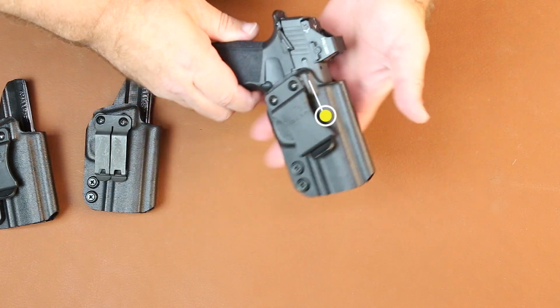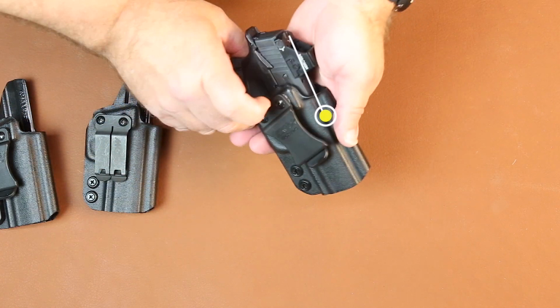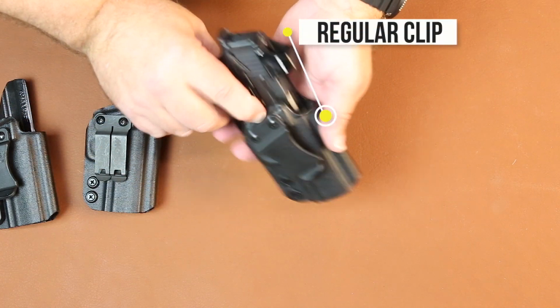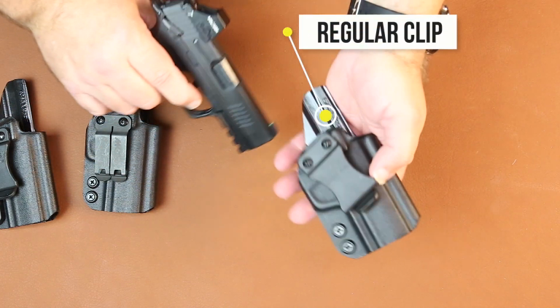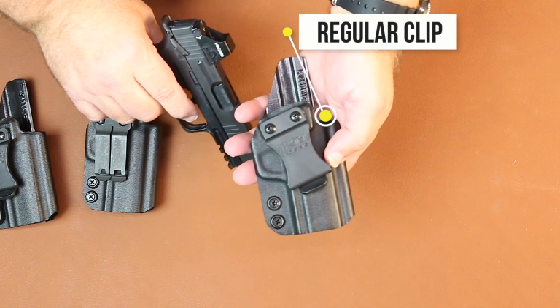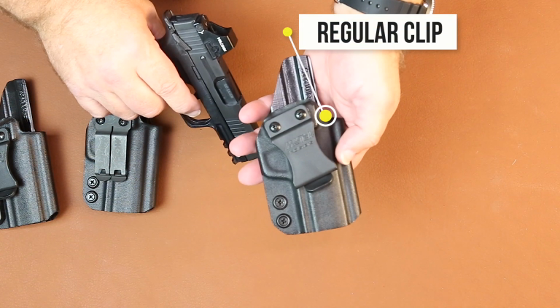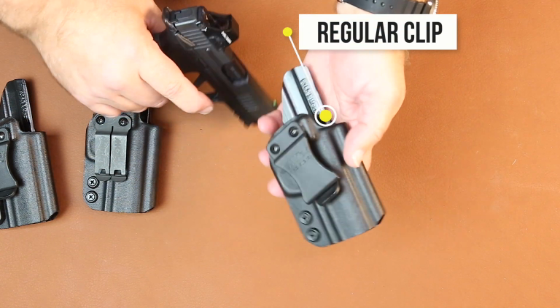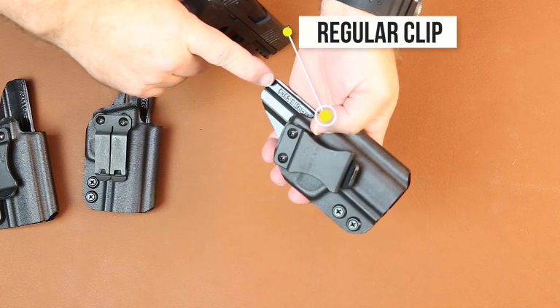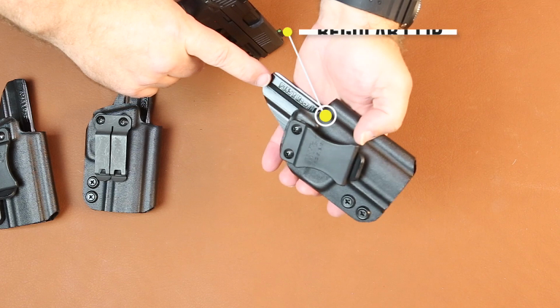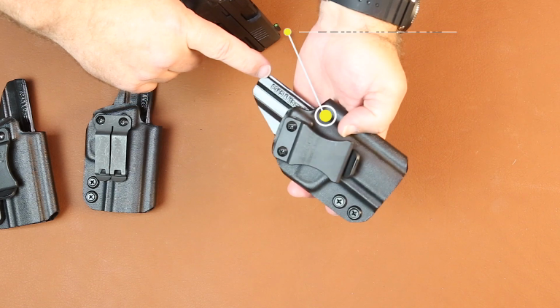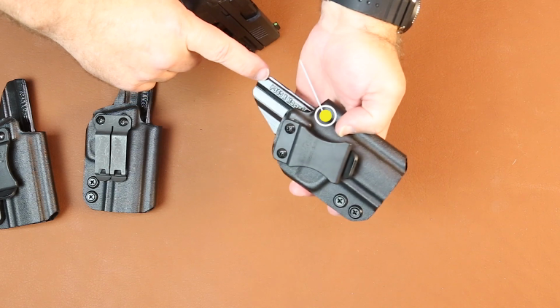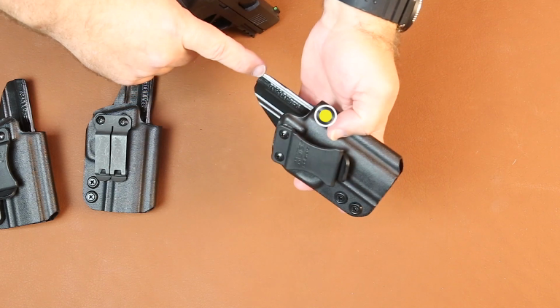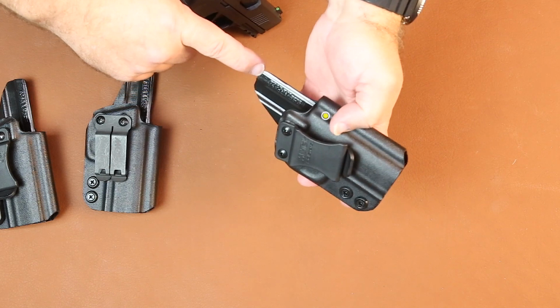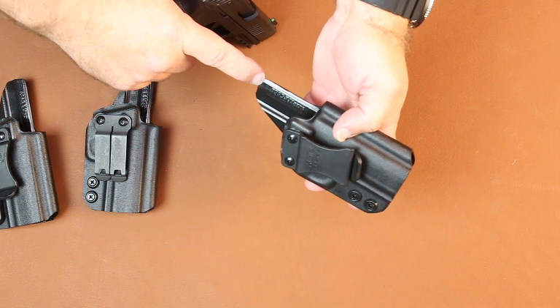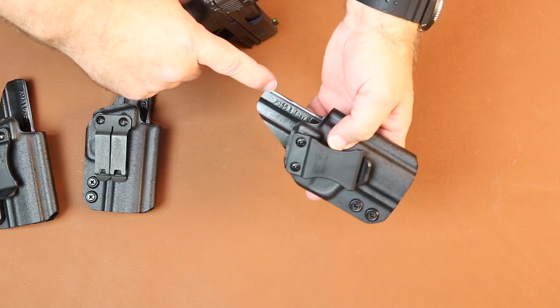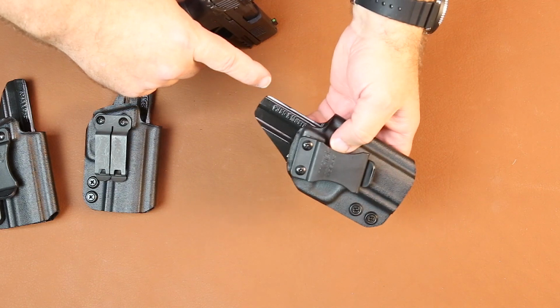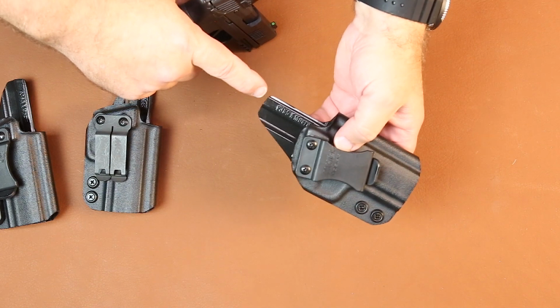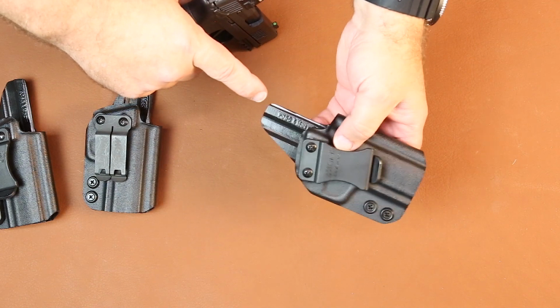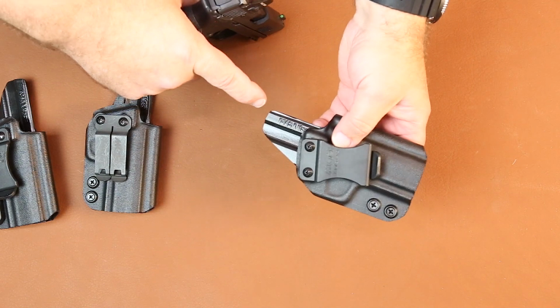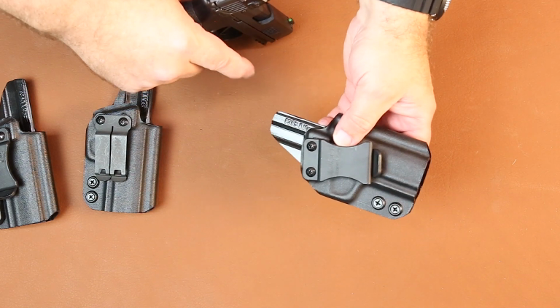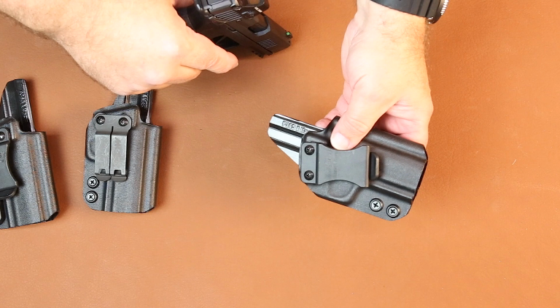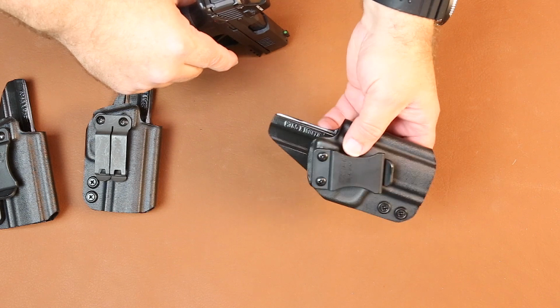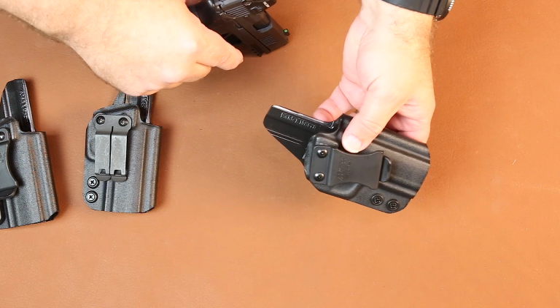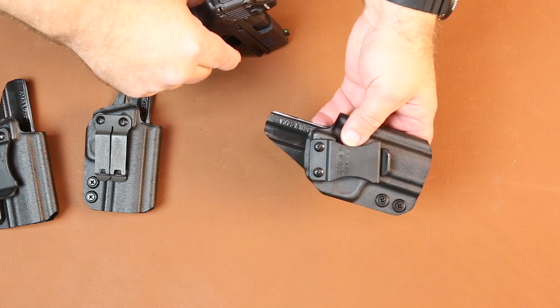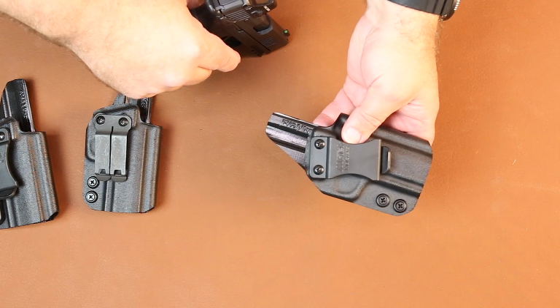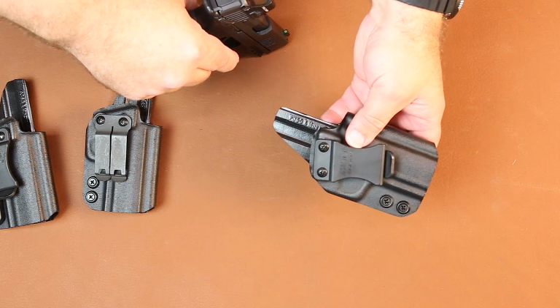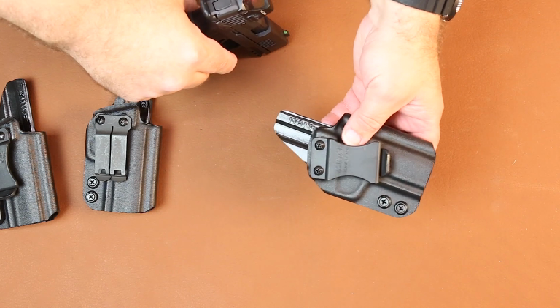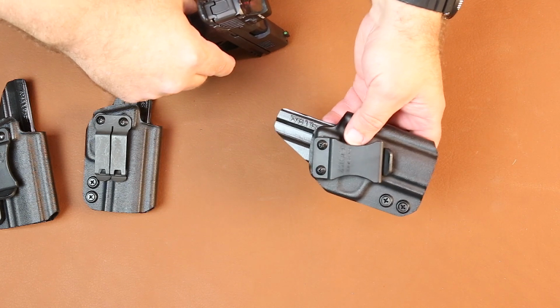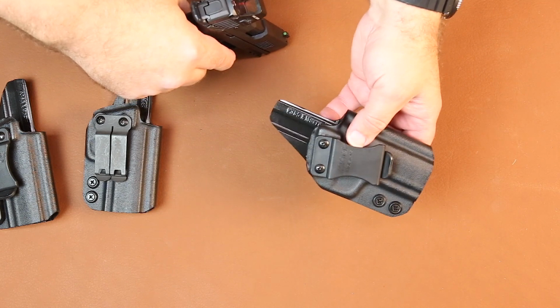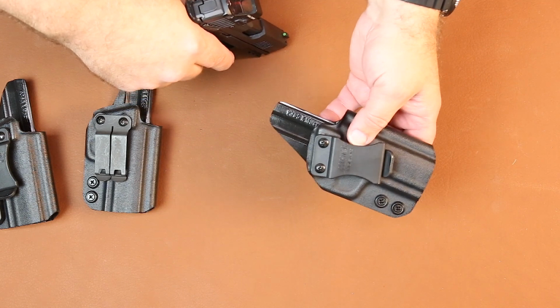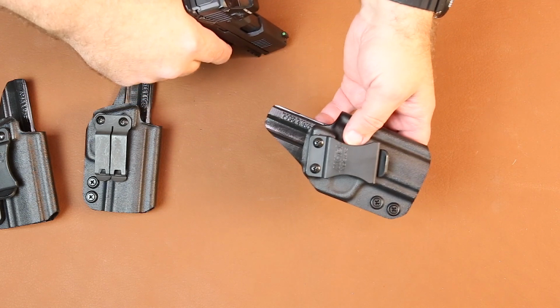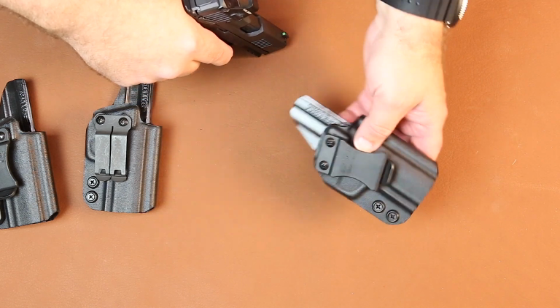This holster comes with our standard belt clip. You can see it's engraved on the inside of the holster that says P365 X Macro. We are starting to mark all of our new molds that we create that way.